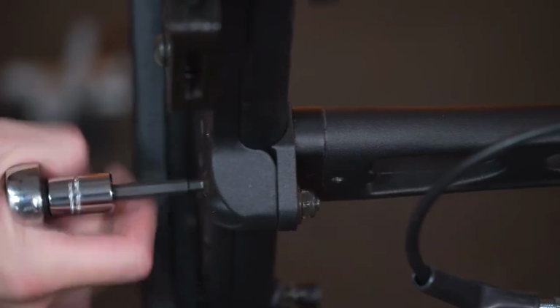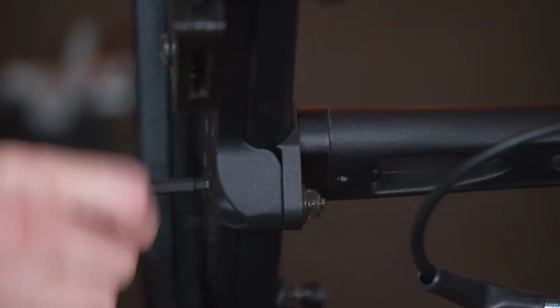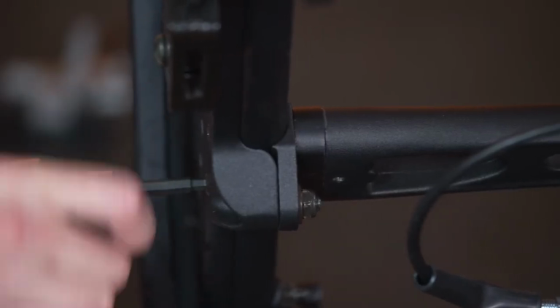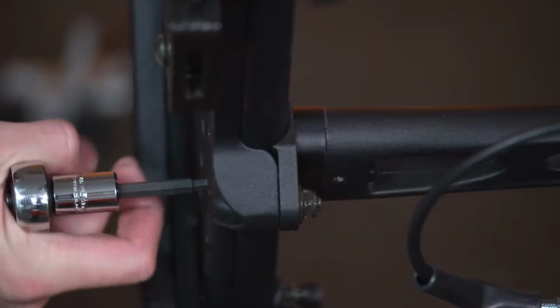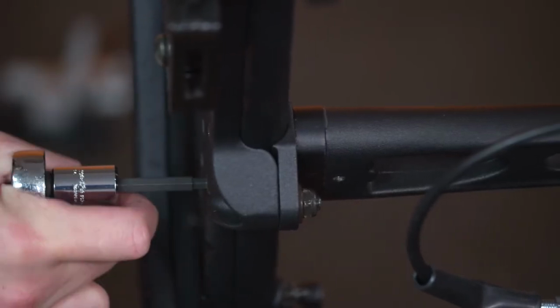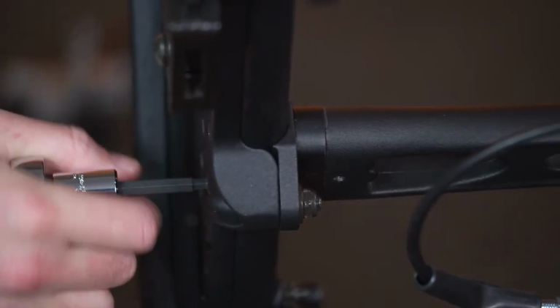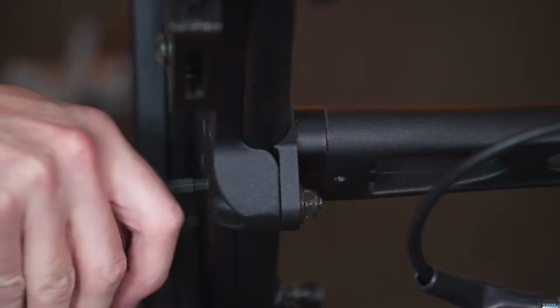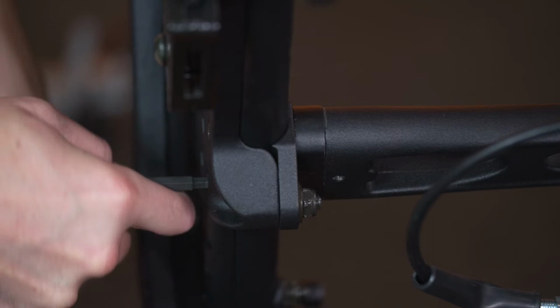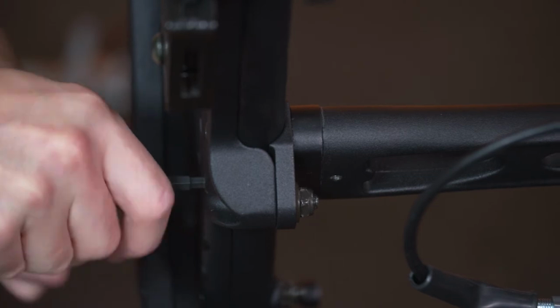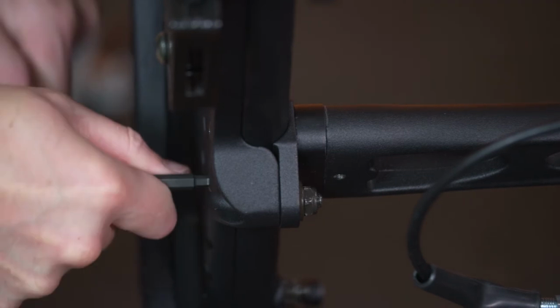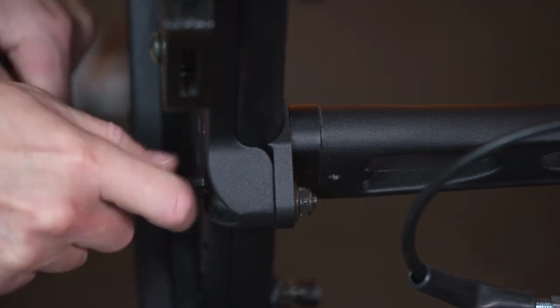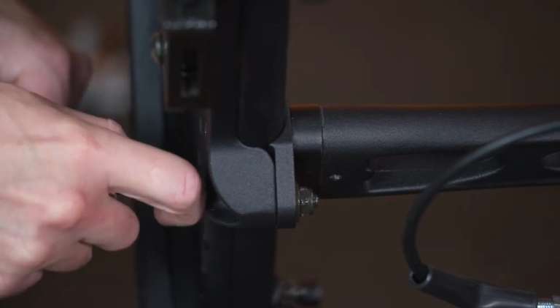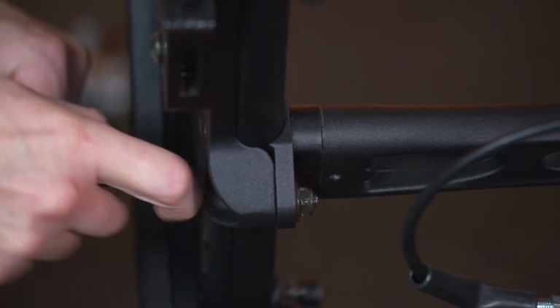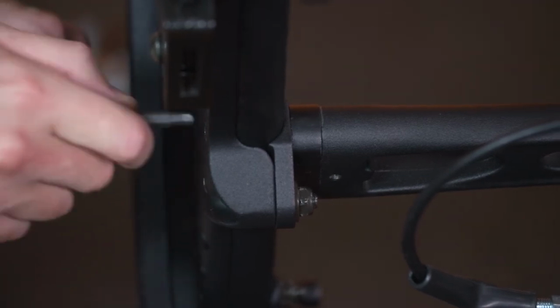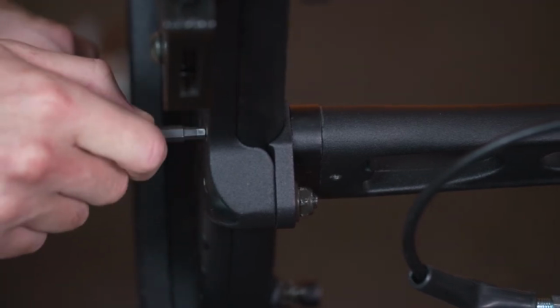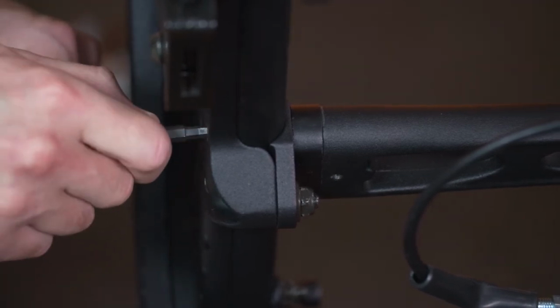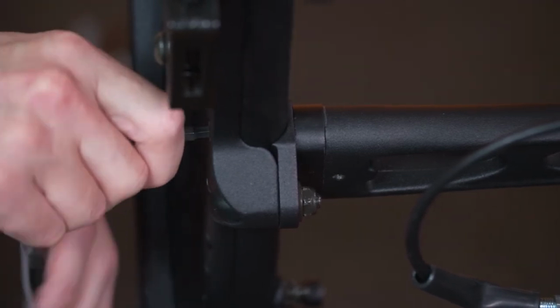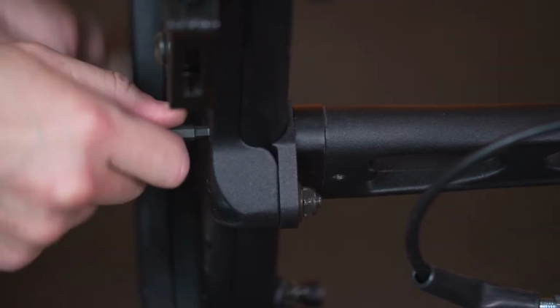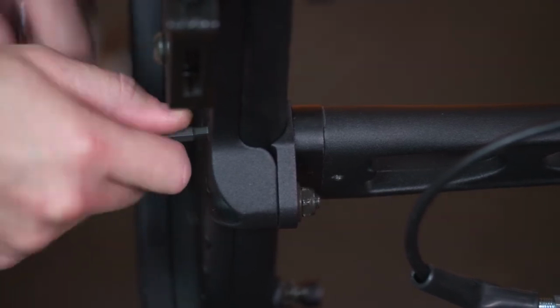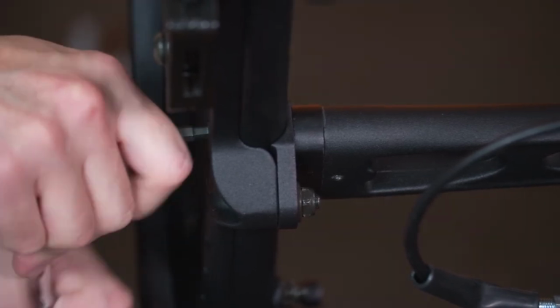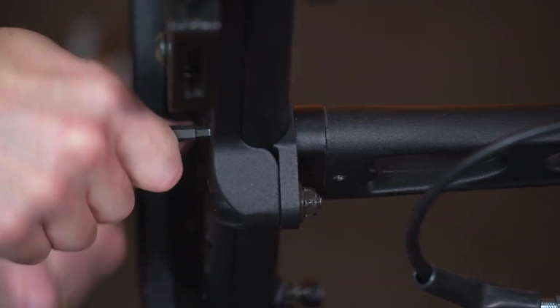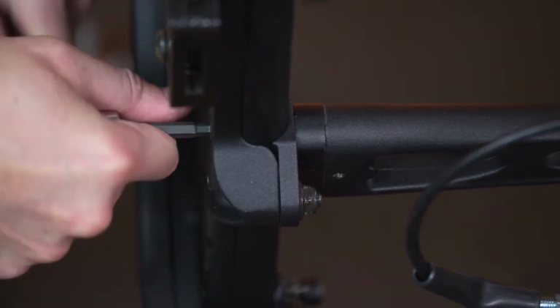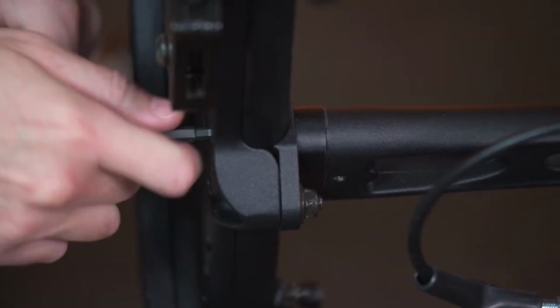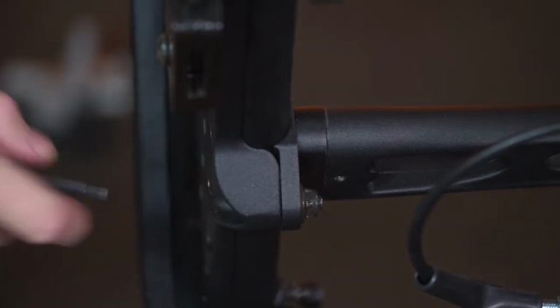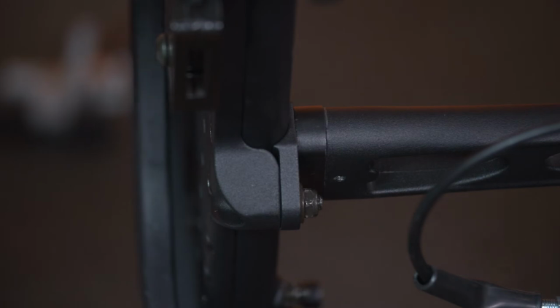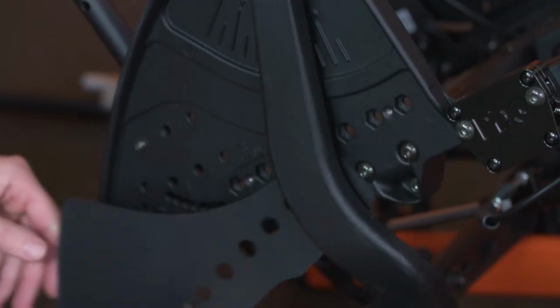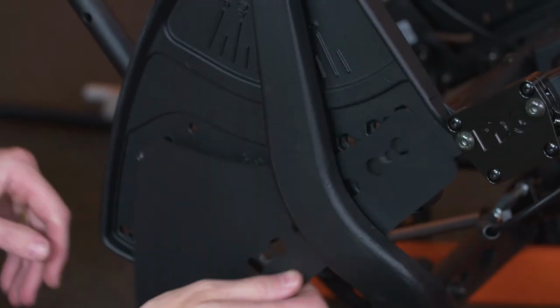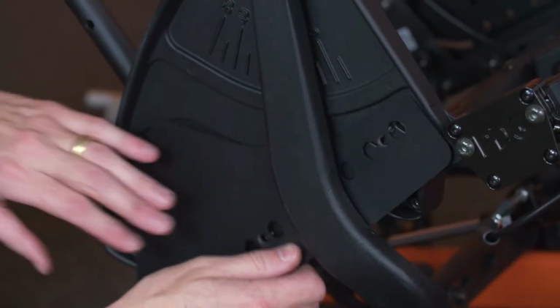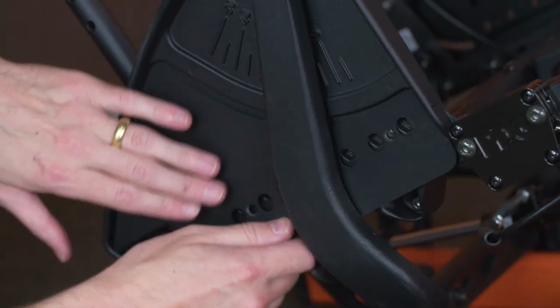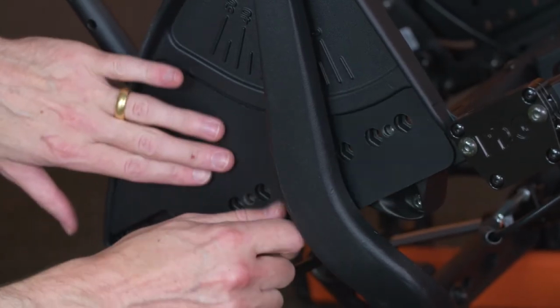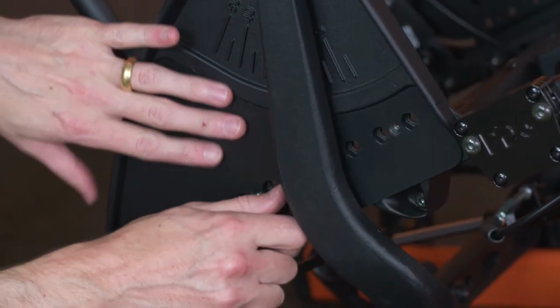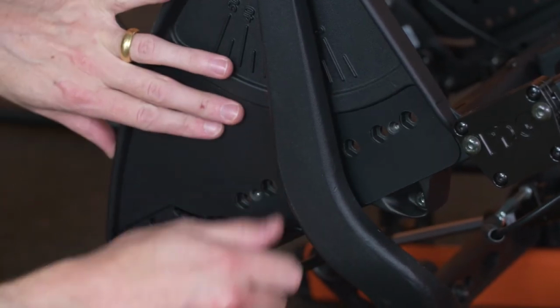Torque the fasteners to specification. Reinstall the cover plate.